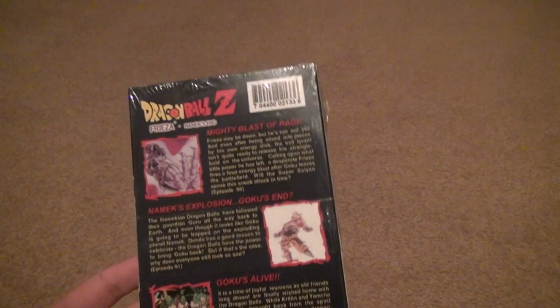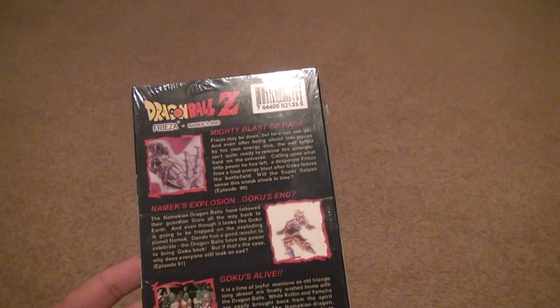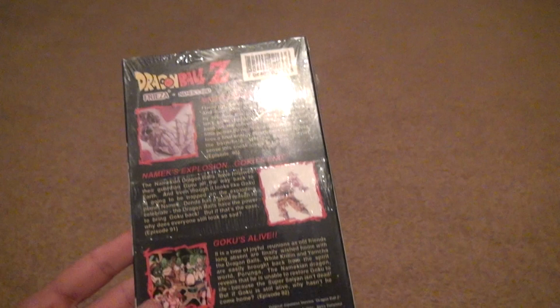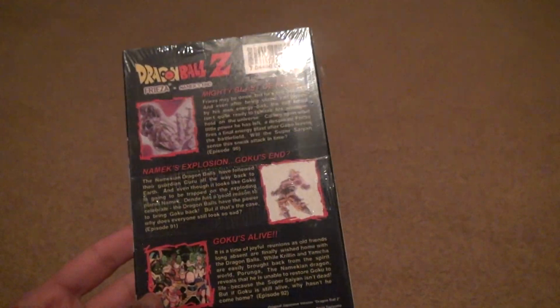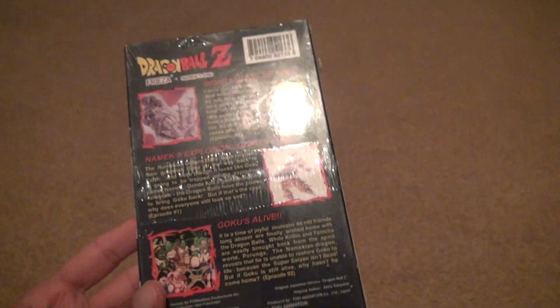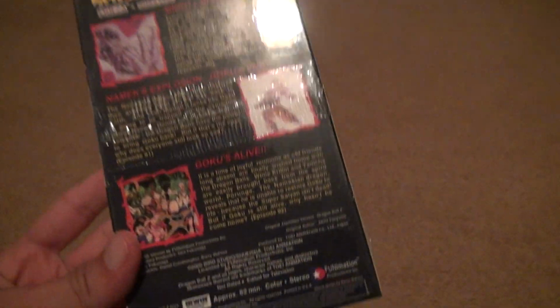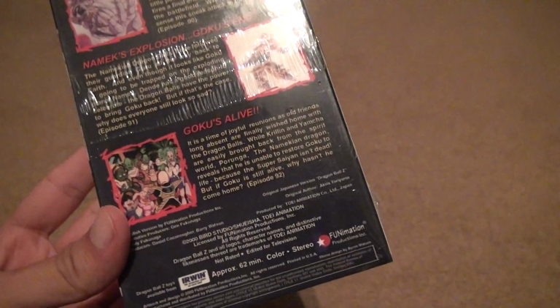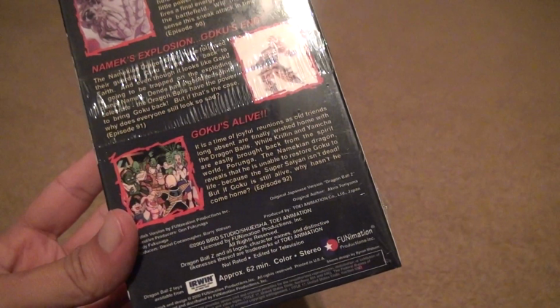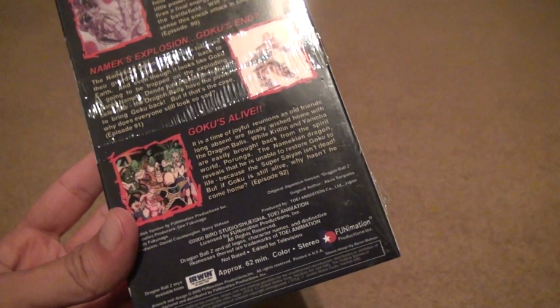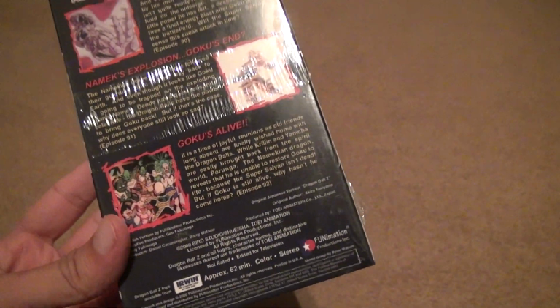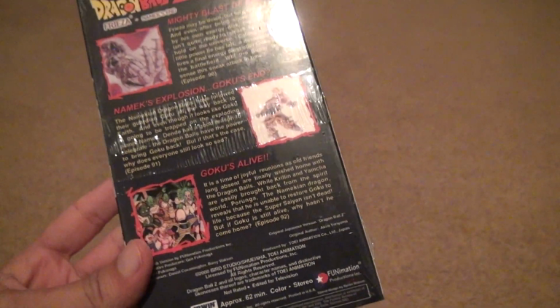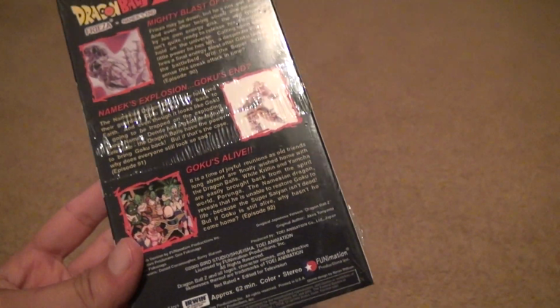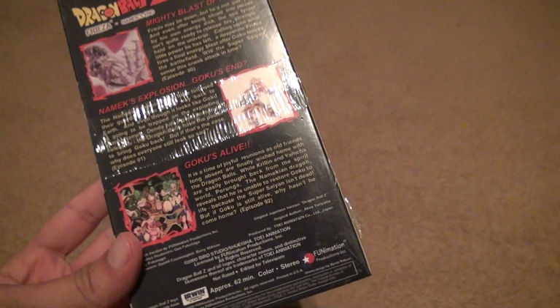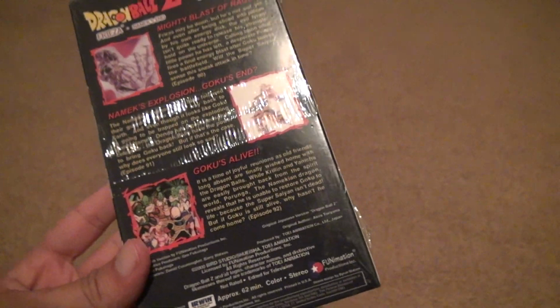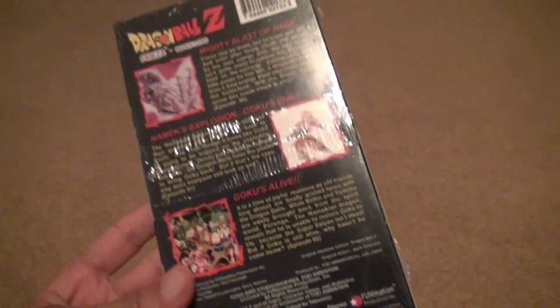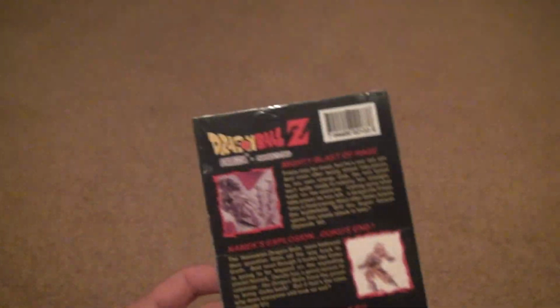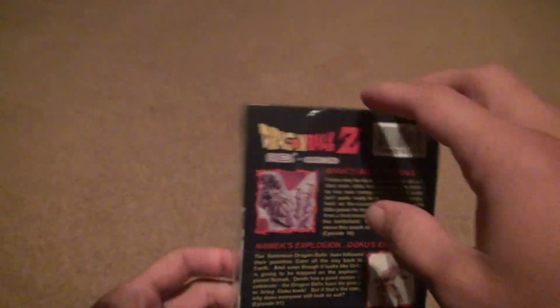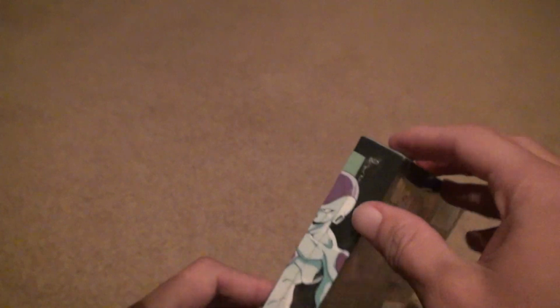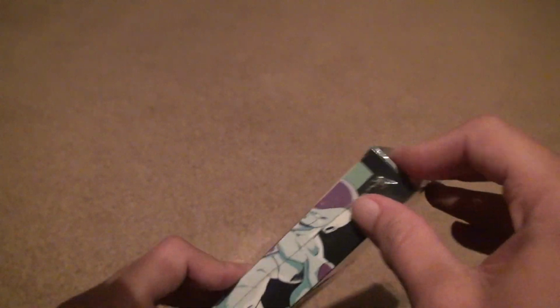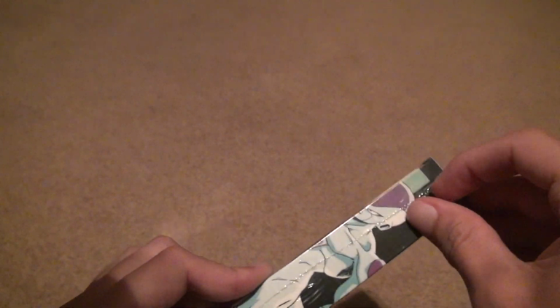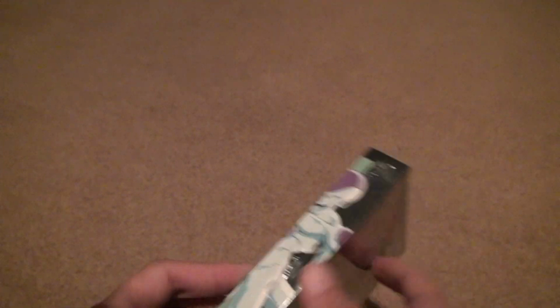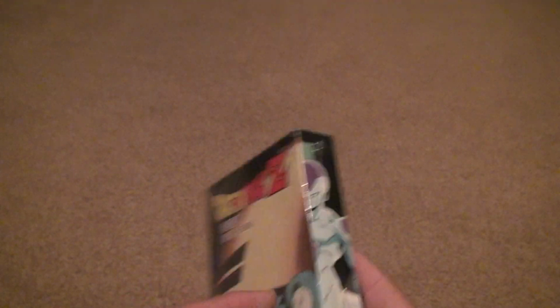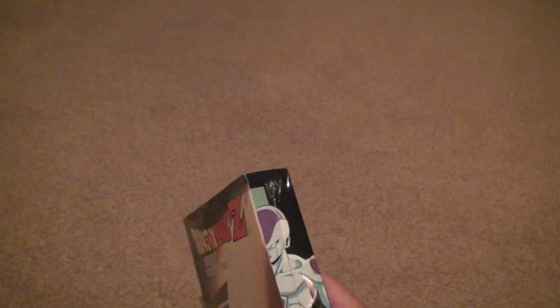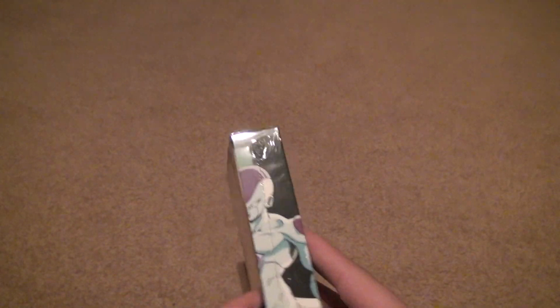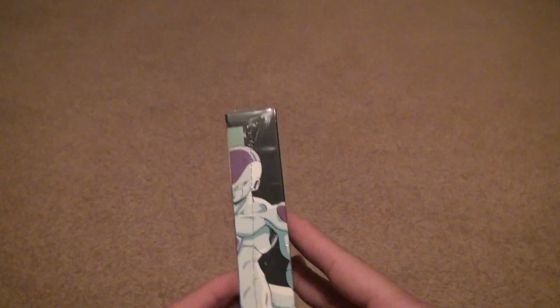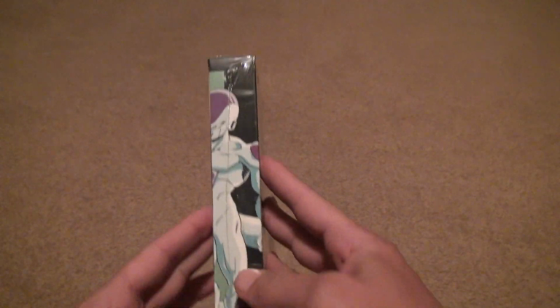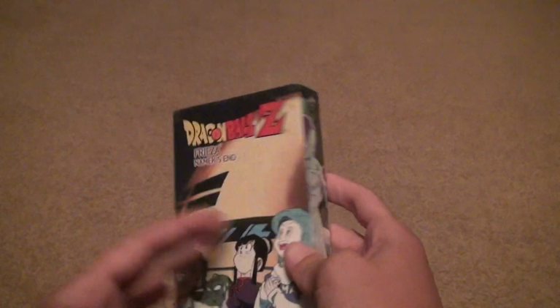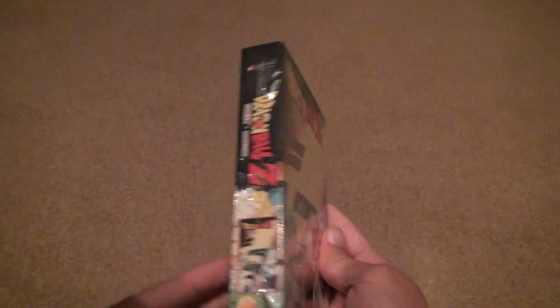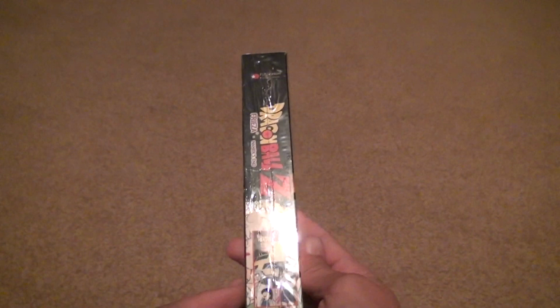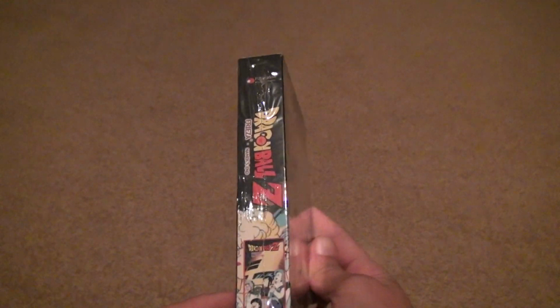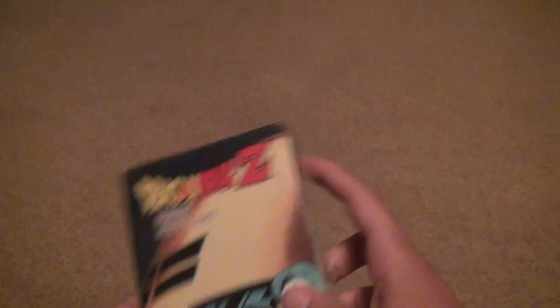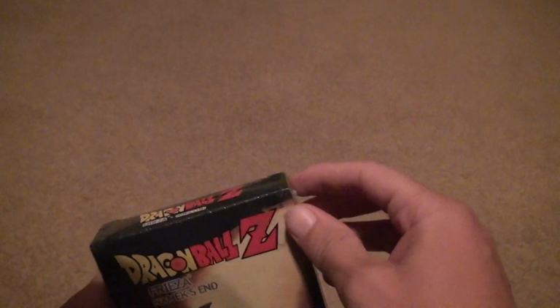It's got three episodes in it, 62 minutes long. So I know this isn't worth anything, but you know, if you can get something for Dragon Ball Z, sometimes it can be valuable. It all depends.